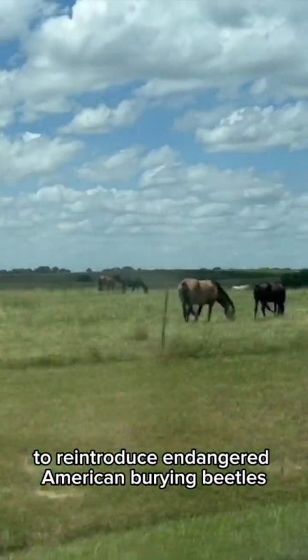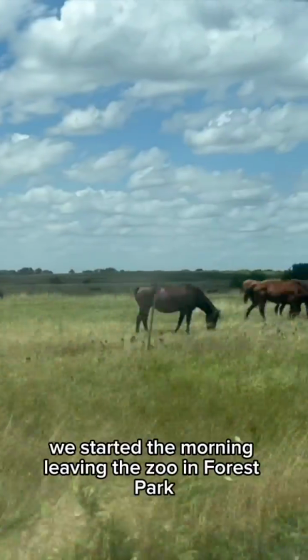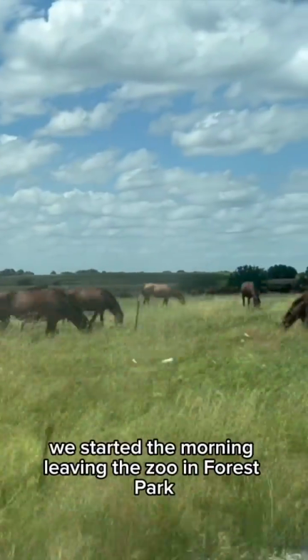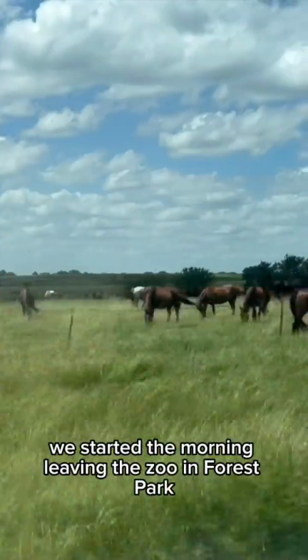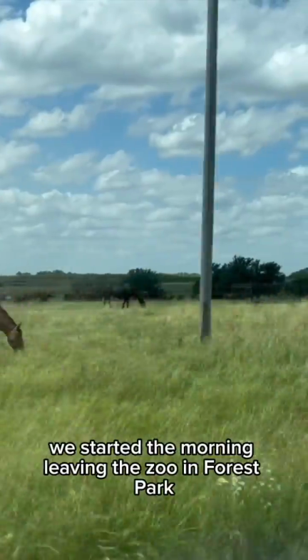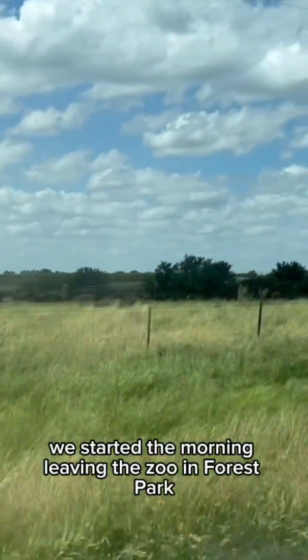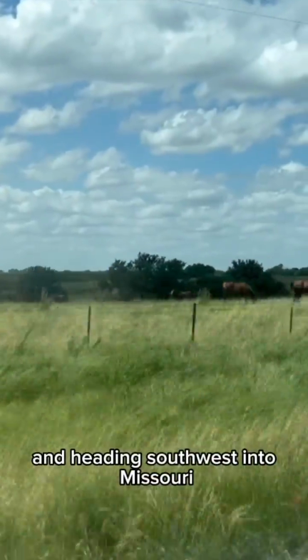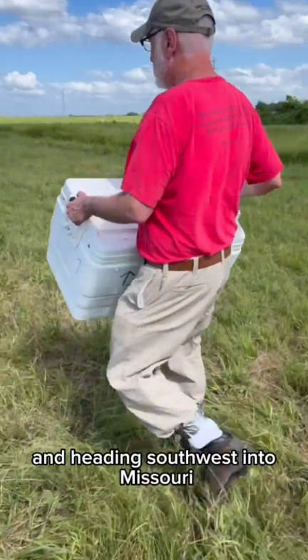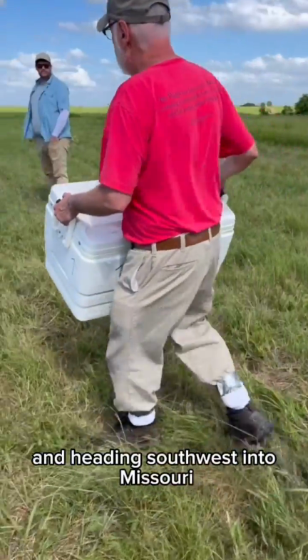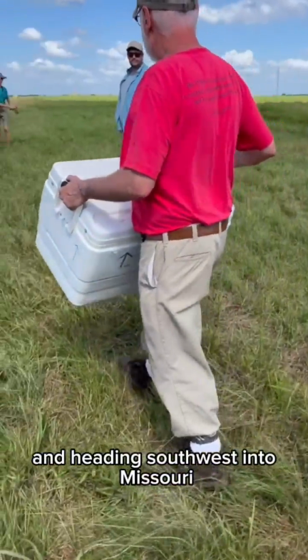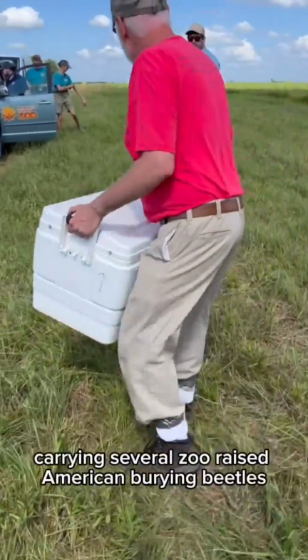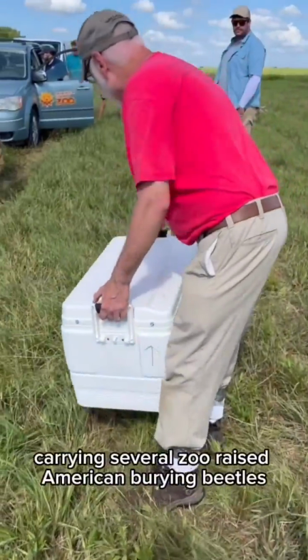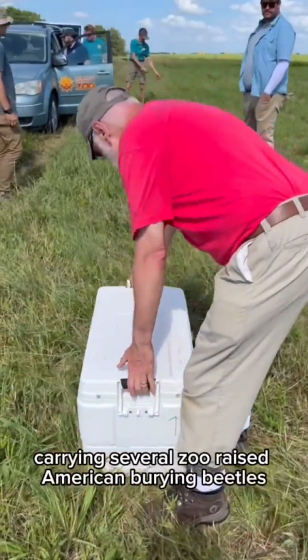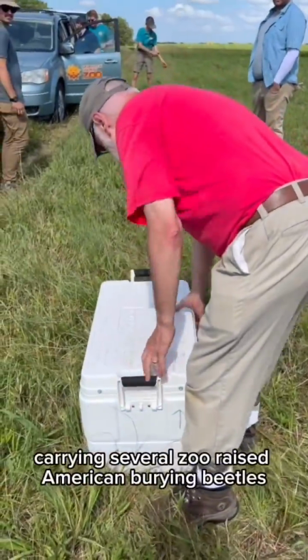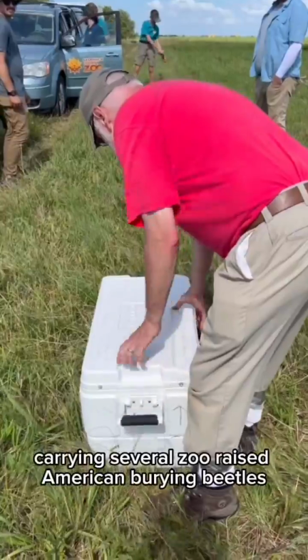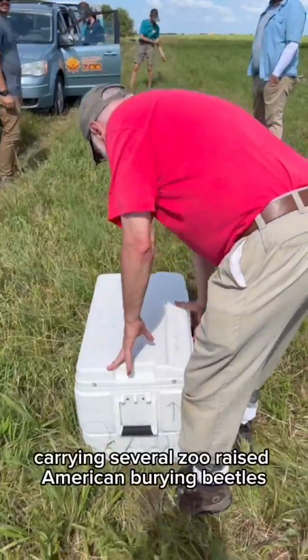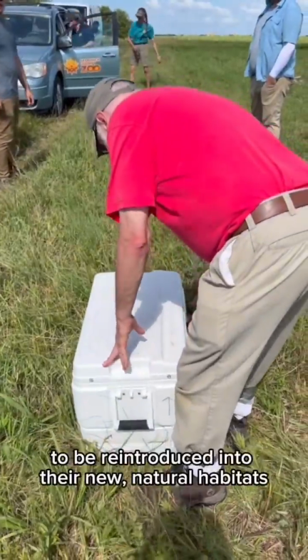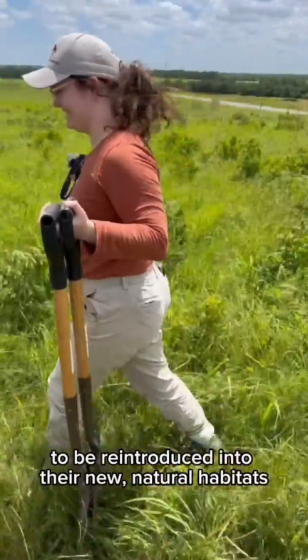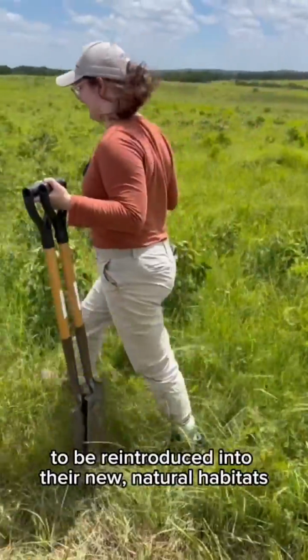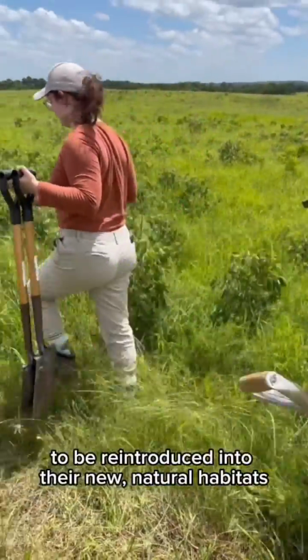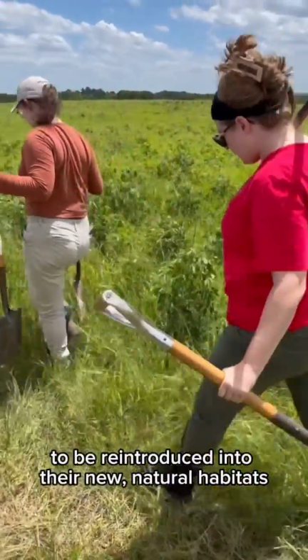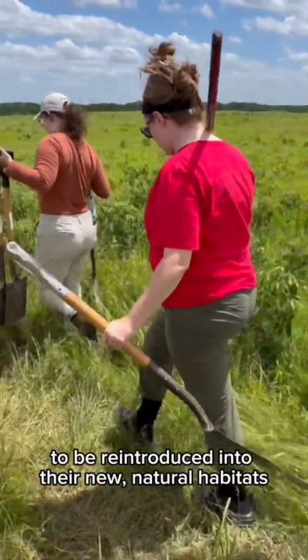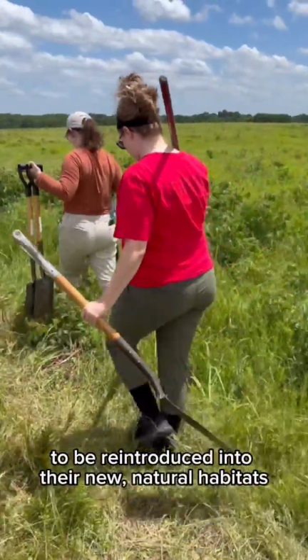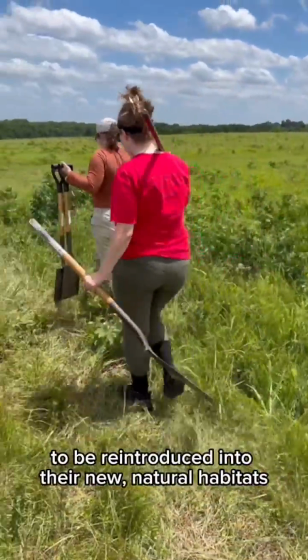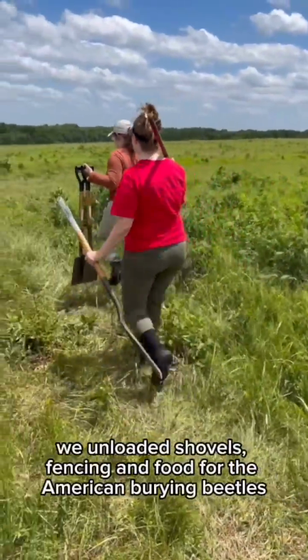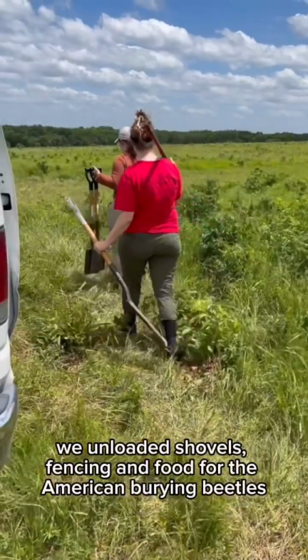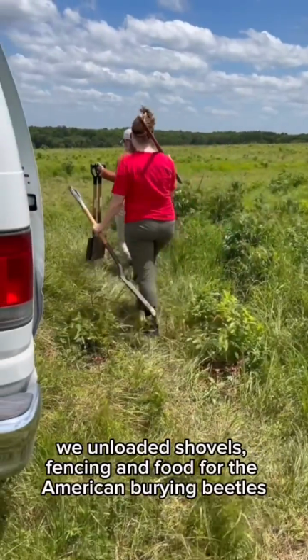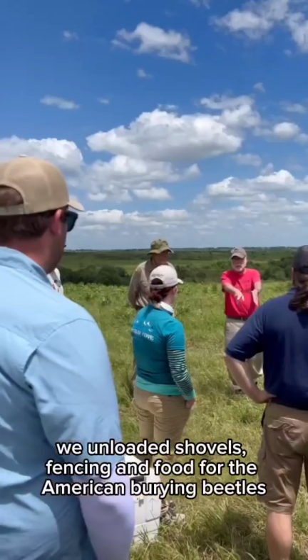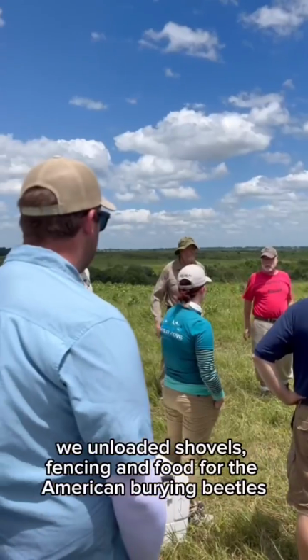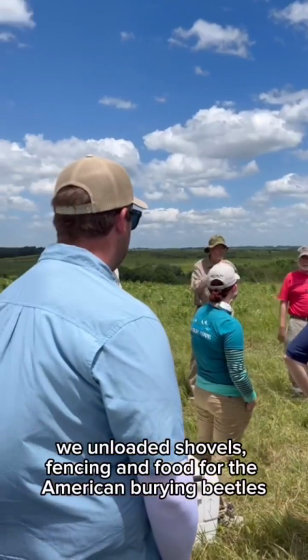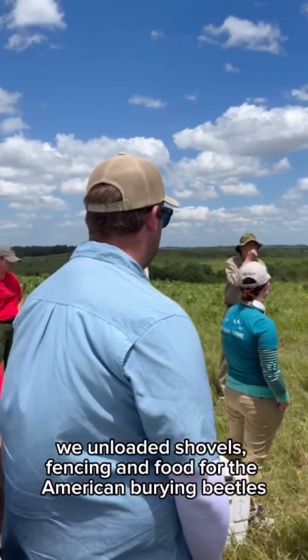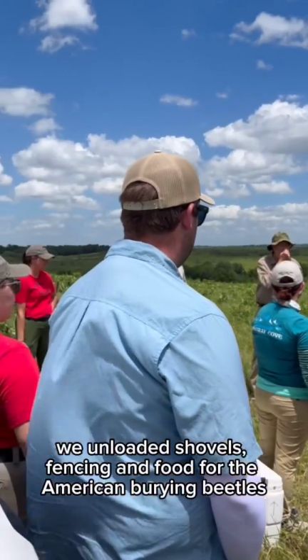We started the morning leaving the zoo in Forest Park and heading southwest into Missouri, carrying several zoo-raised American Burying Beetles to be reintroduced into their new natural habitats. We unloaded shovels, fencing, and food for the American Burying Beetles.